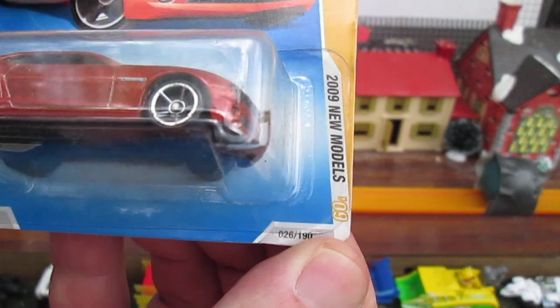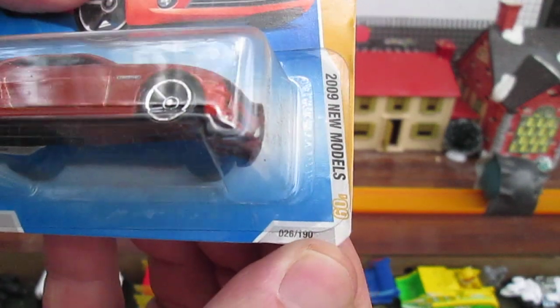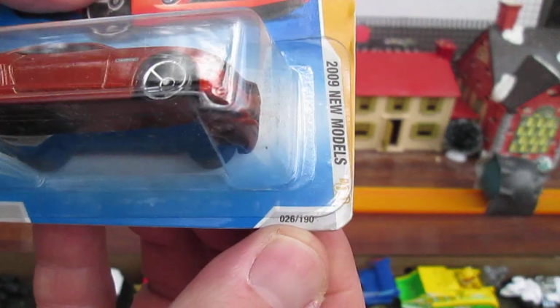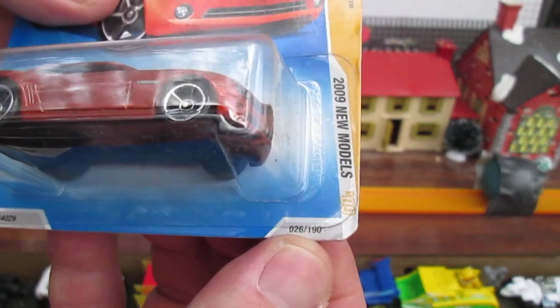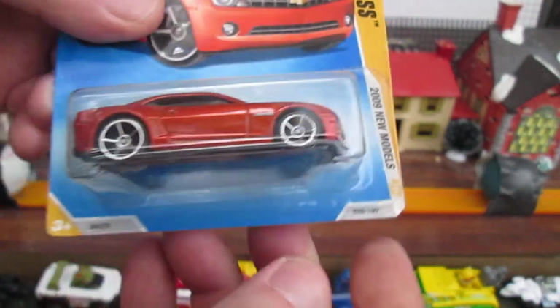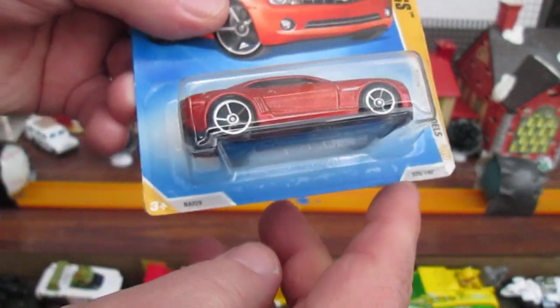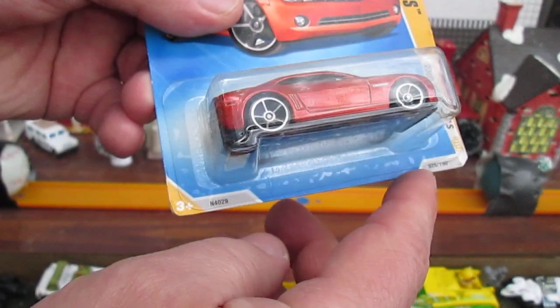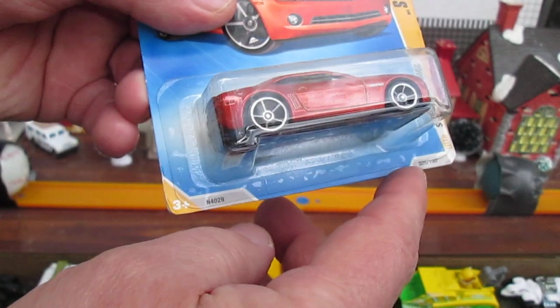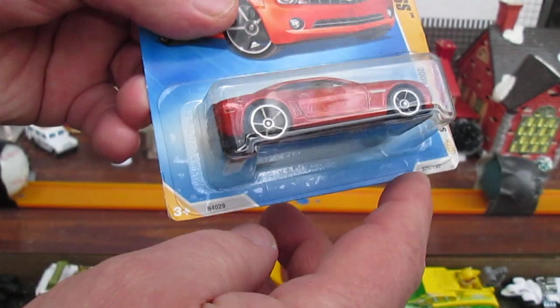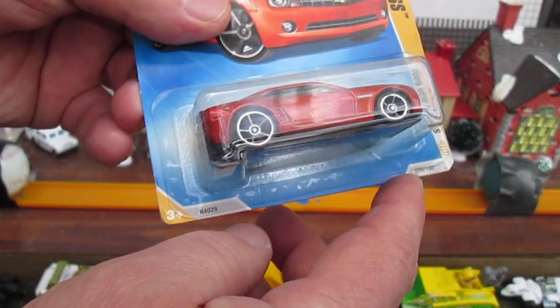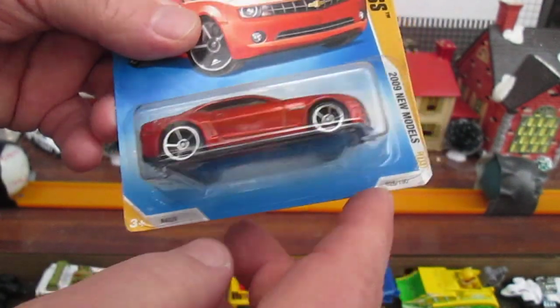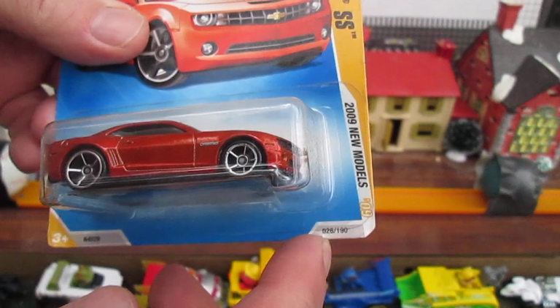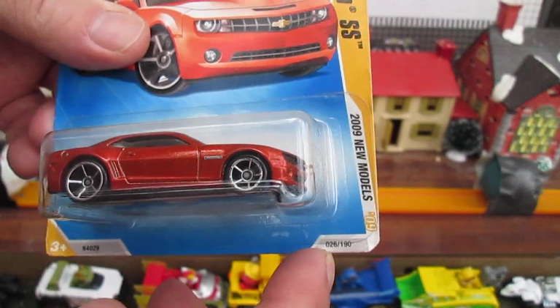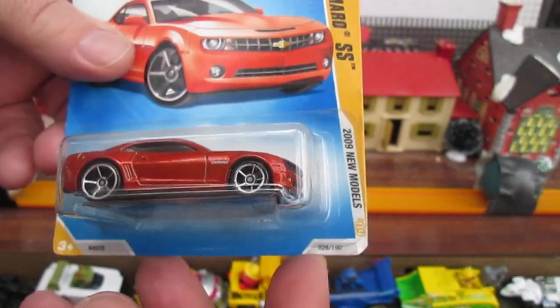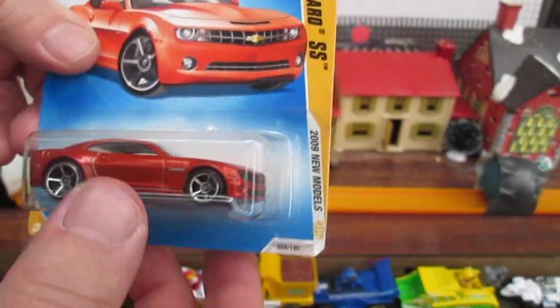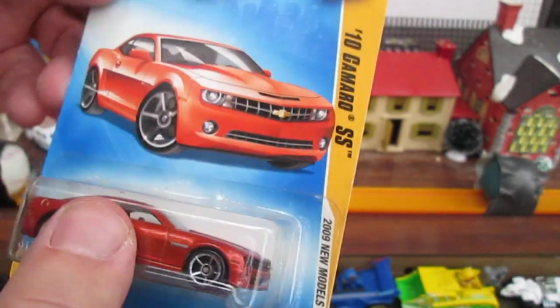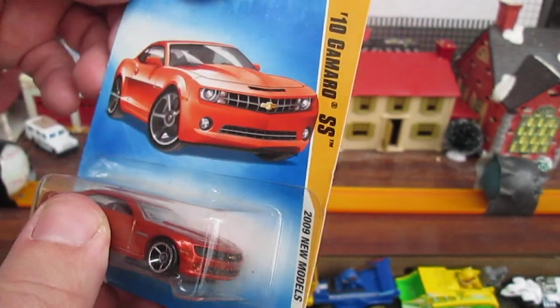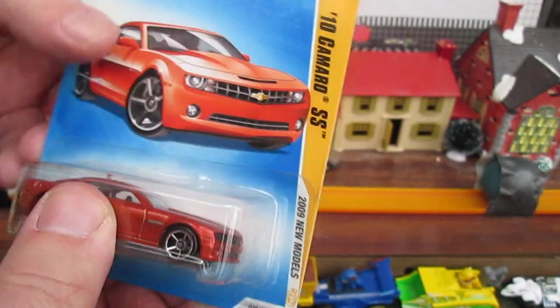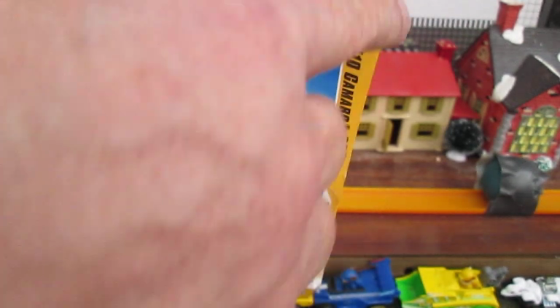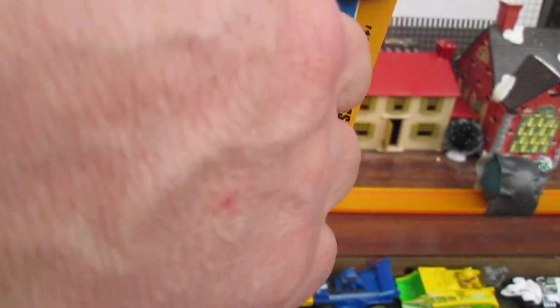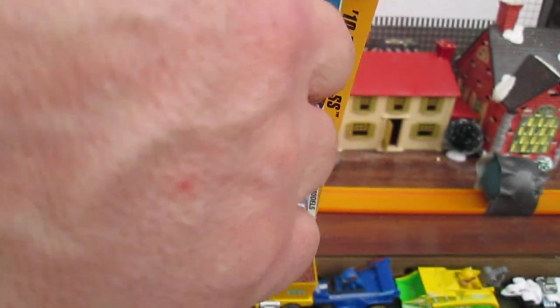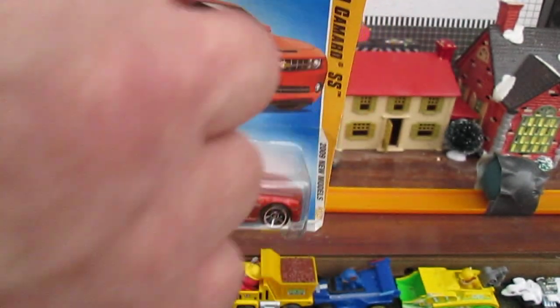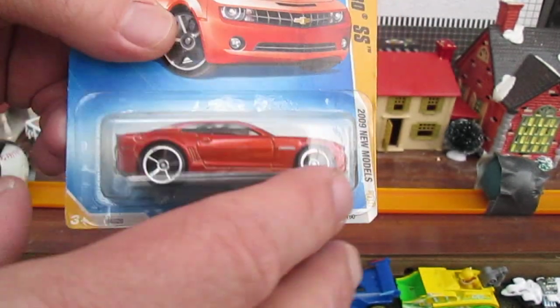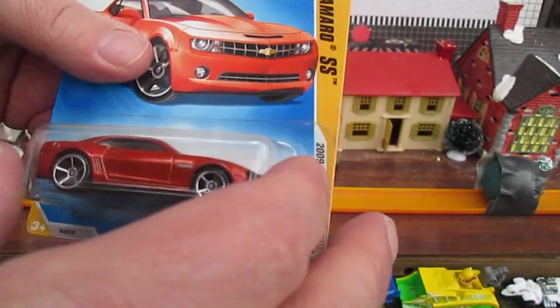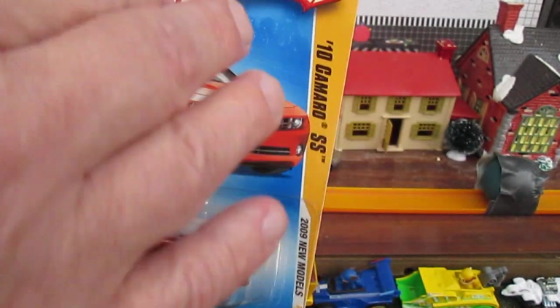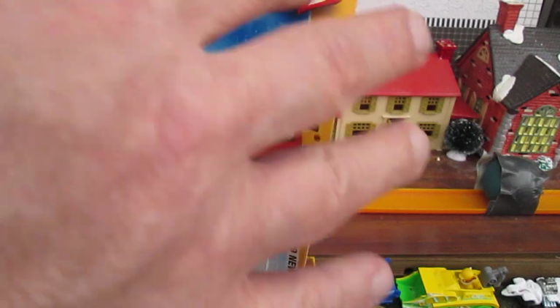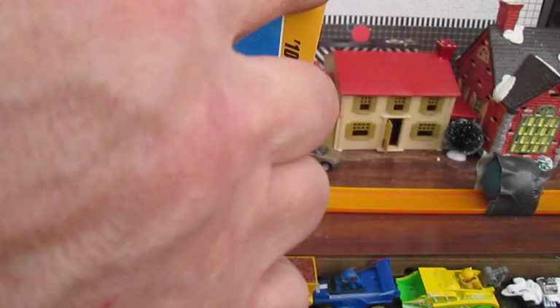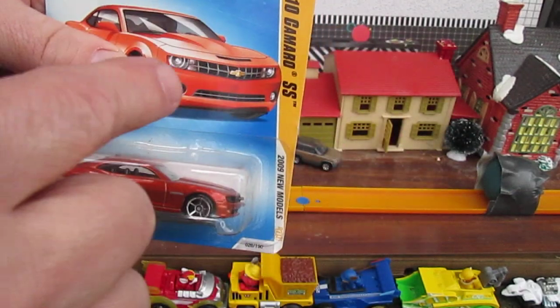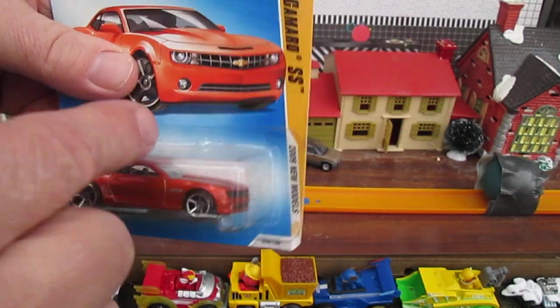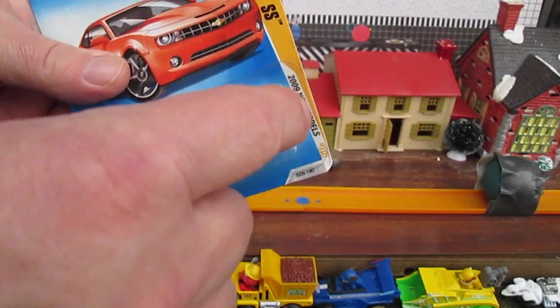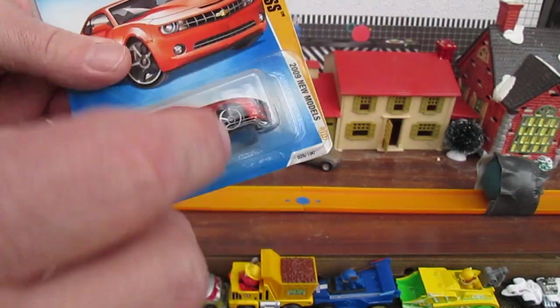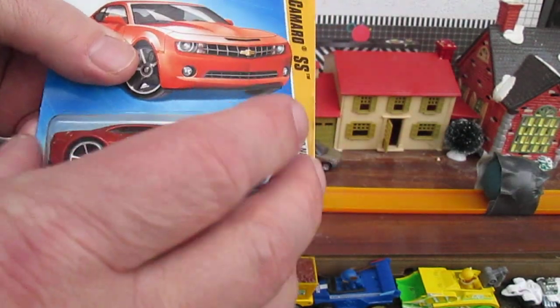Does that say 26 or 28? It says 26. So that's 26 of 190 on the year. They must start off with the first 42 being the new models.